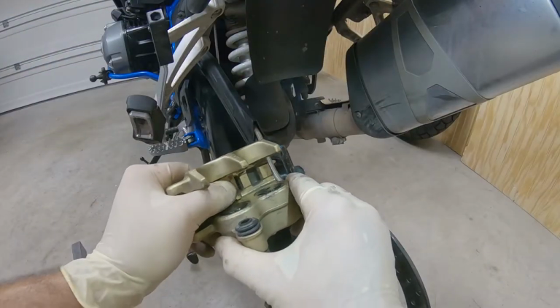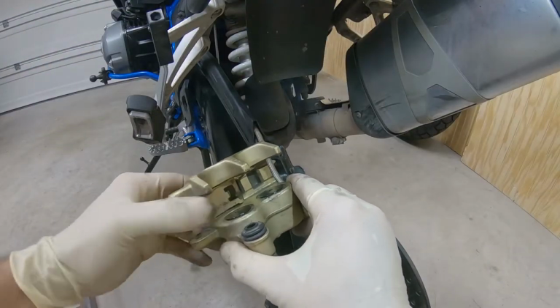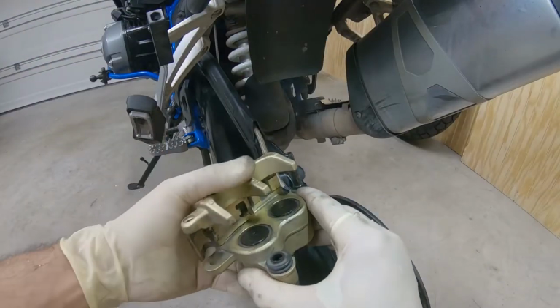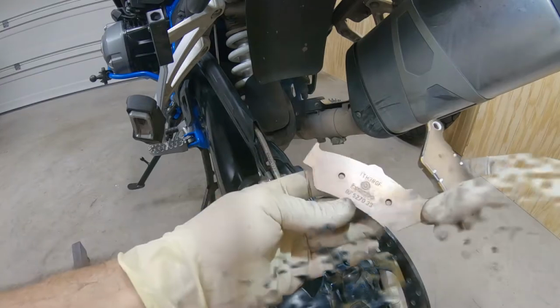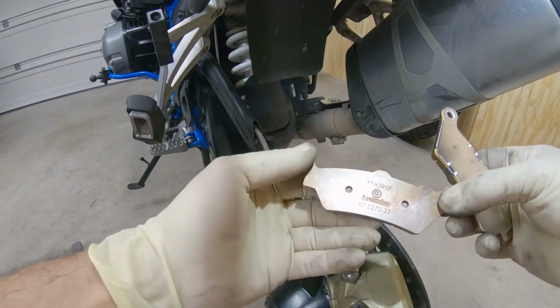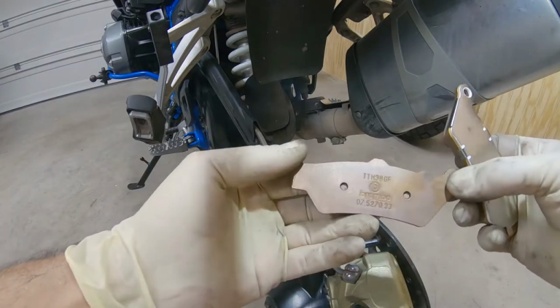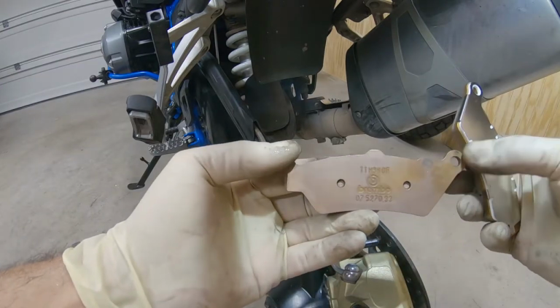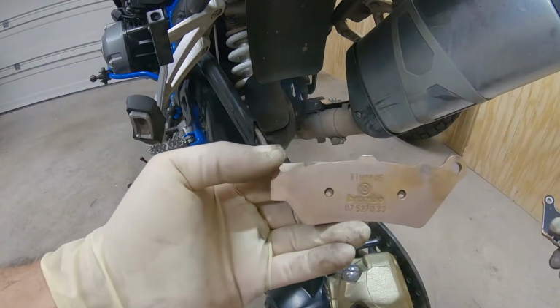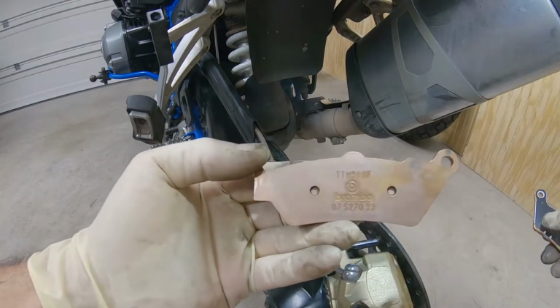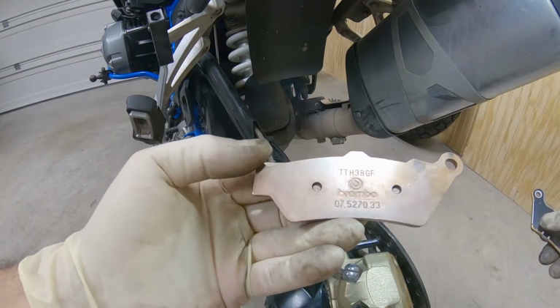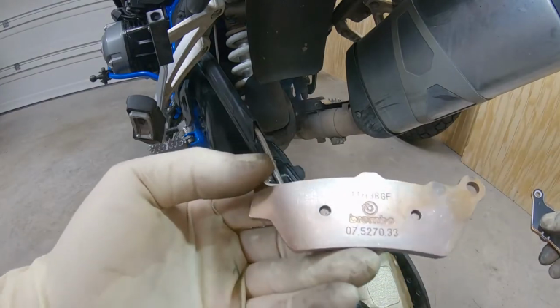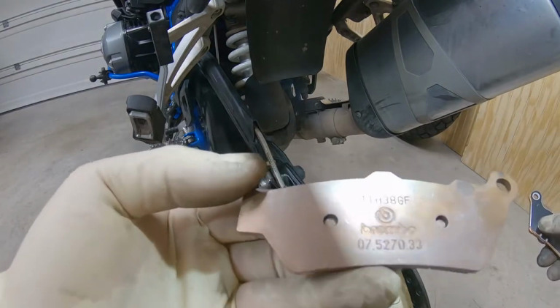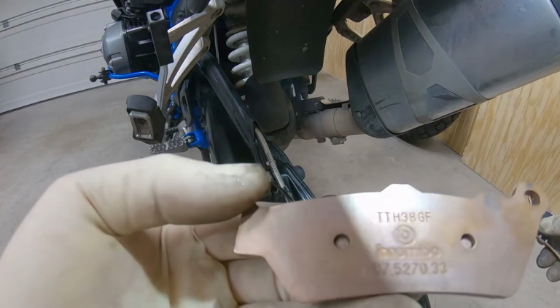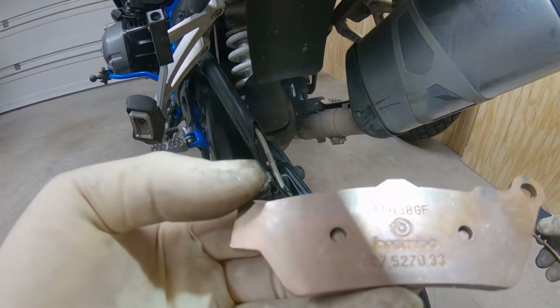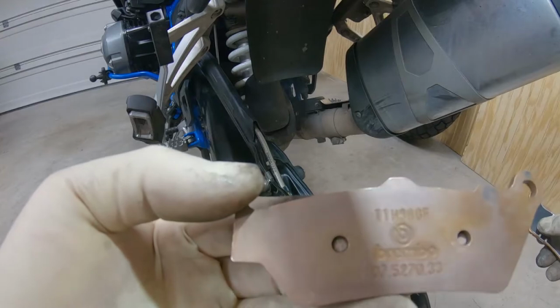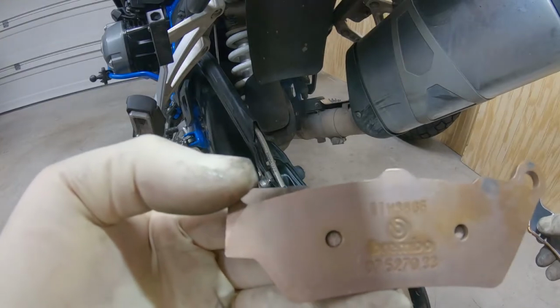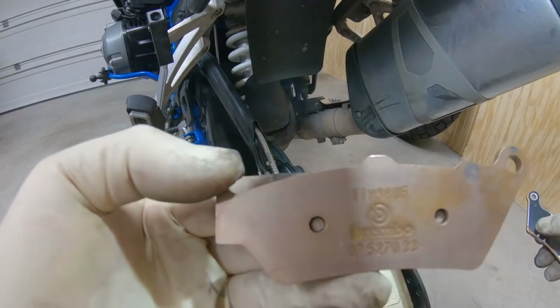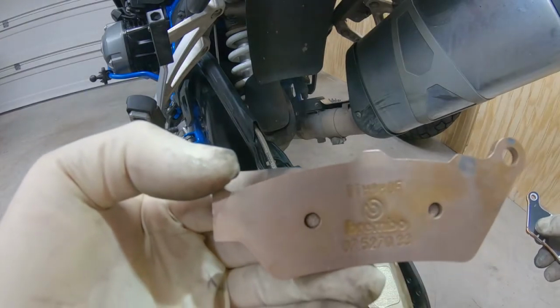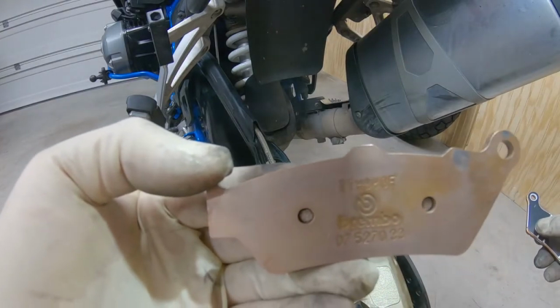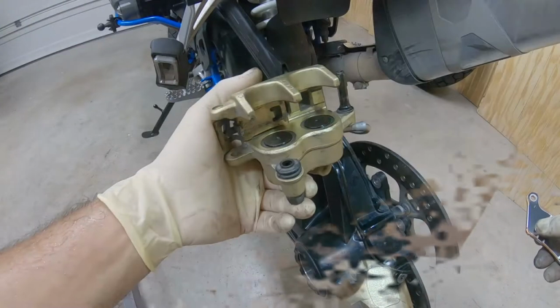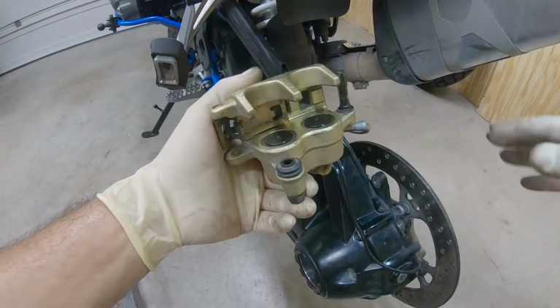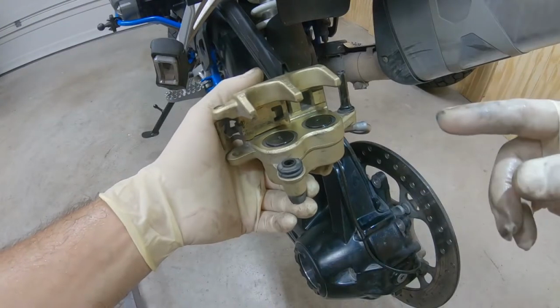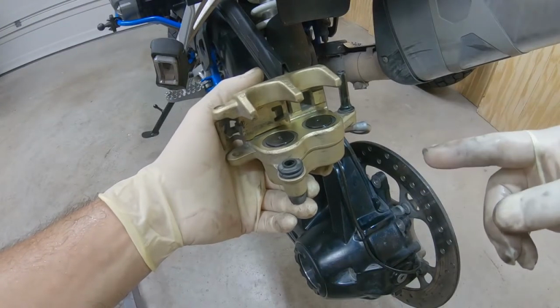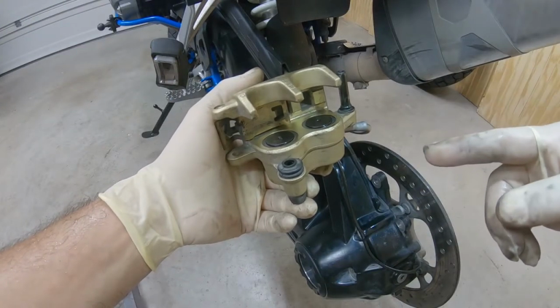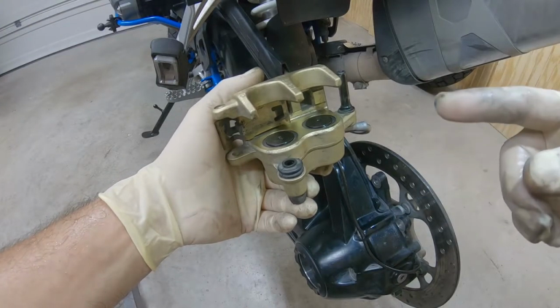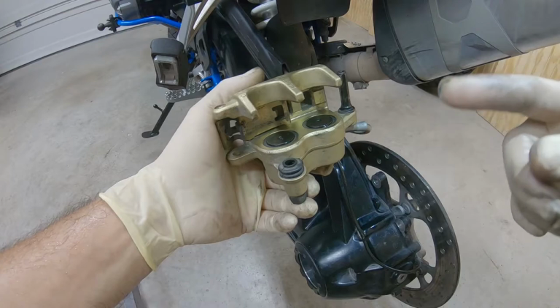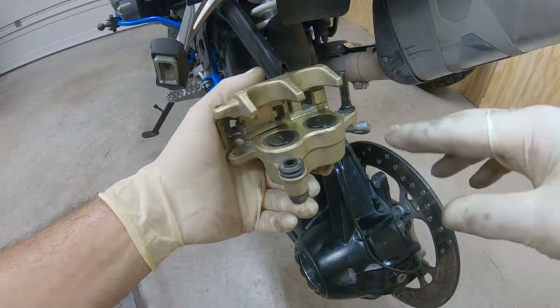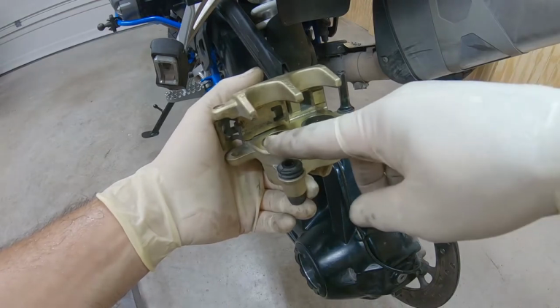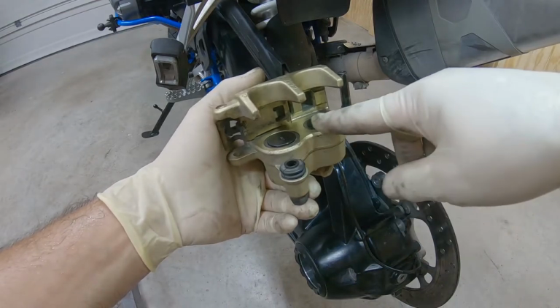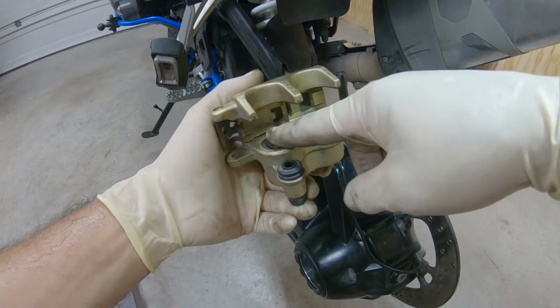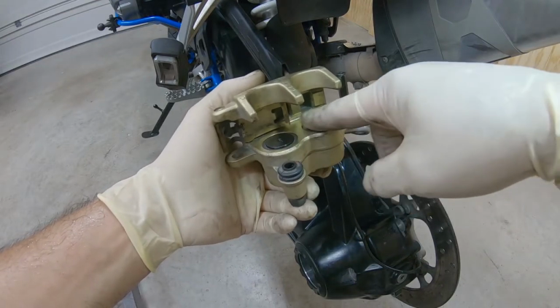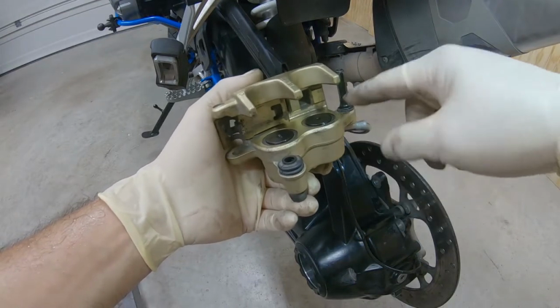Right here — this is the part number. So now we have the brake caliper clean and the cylinders ready.